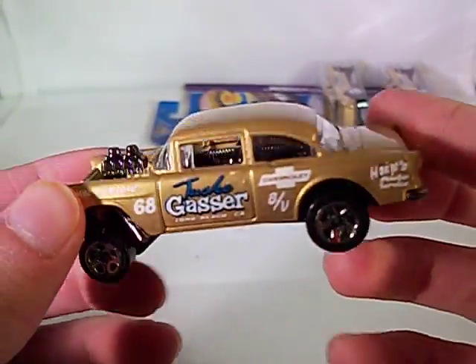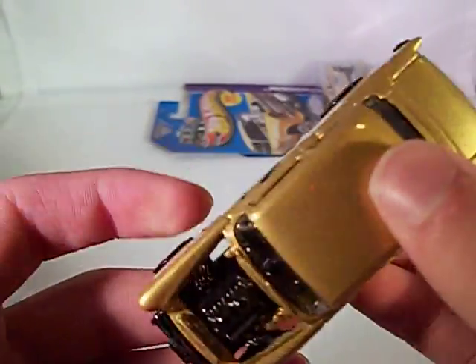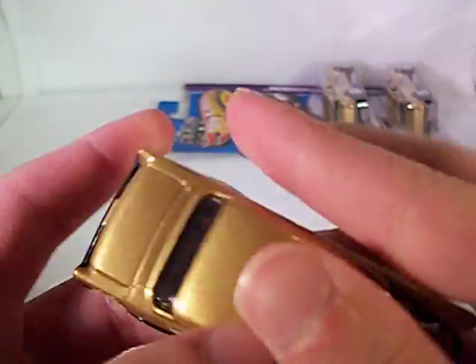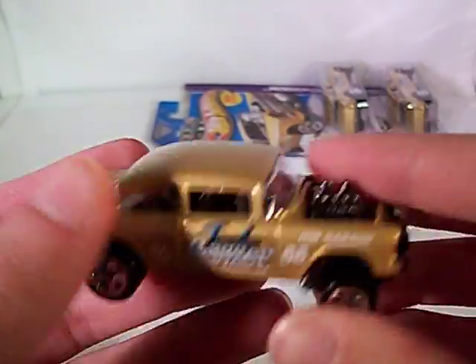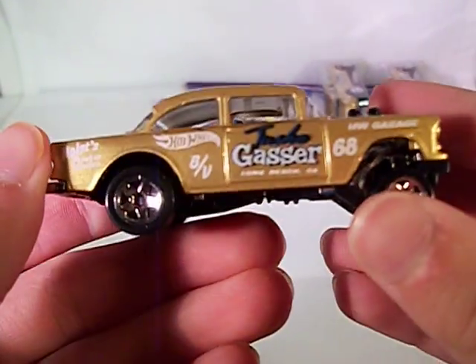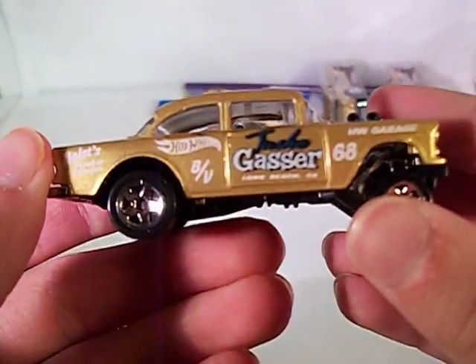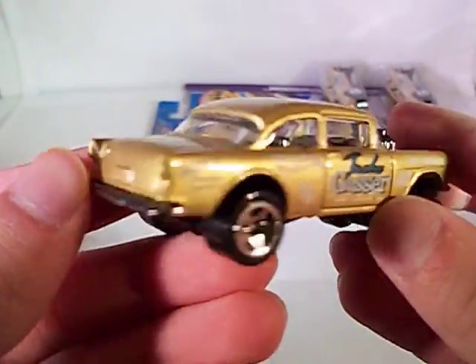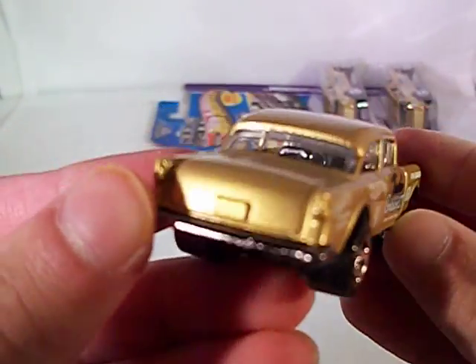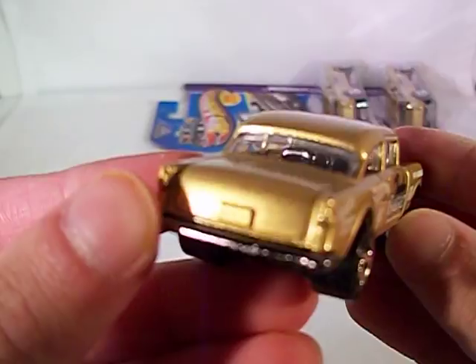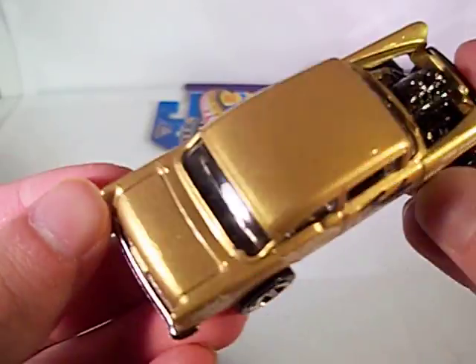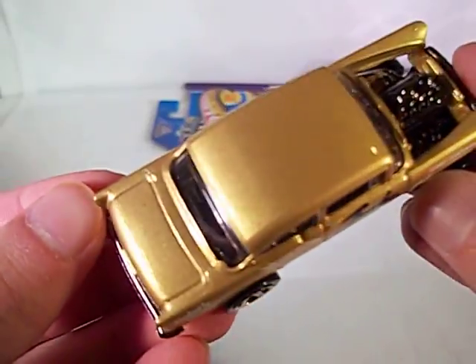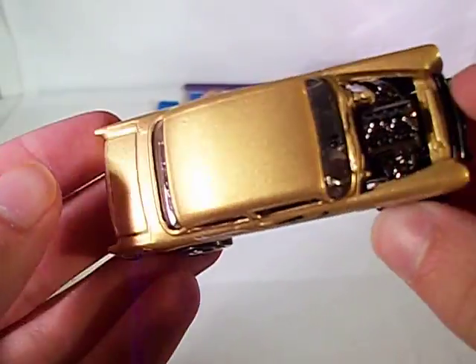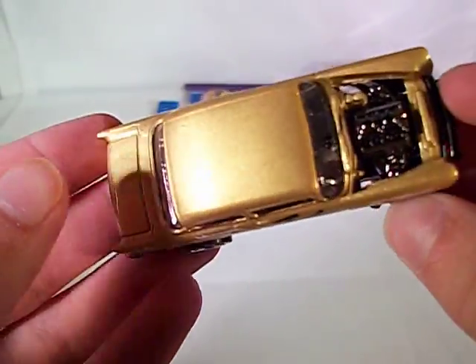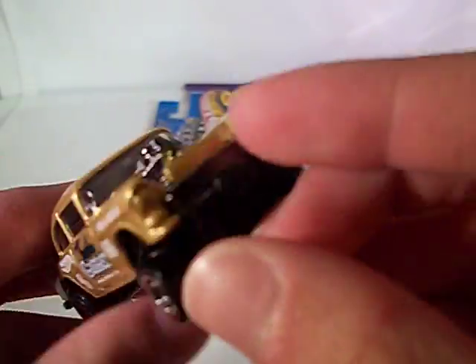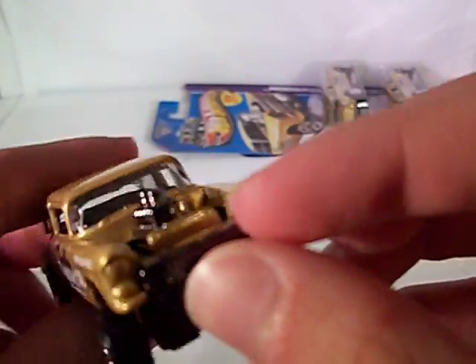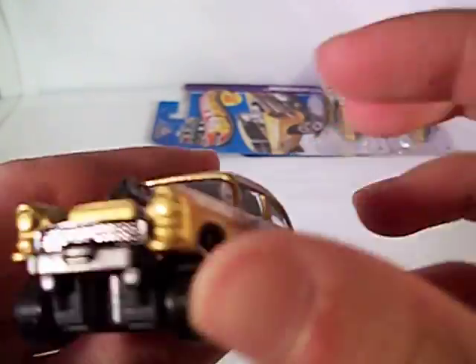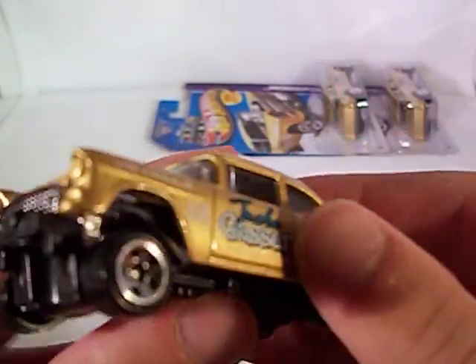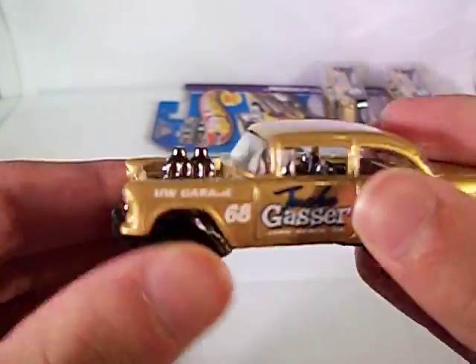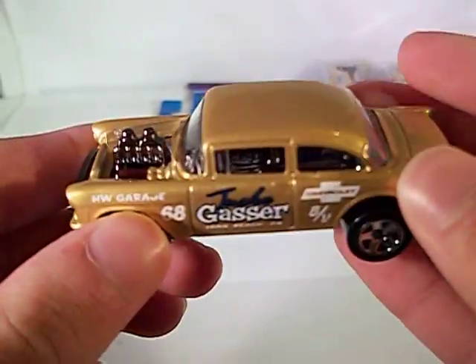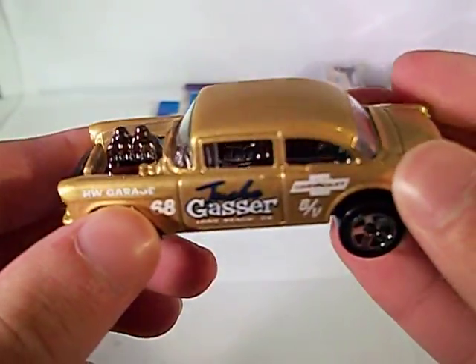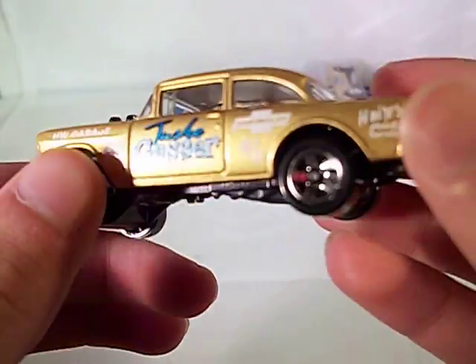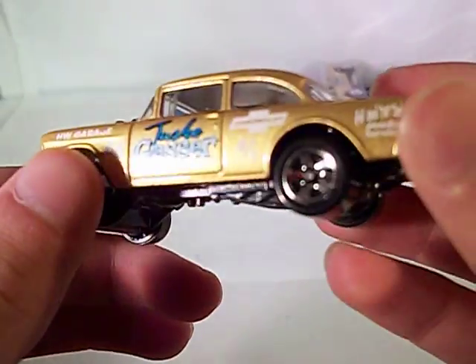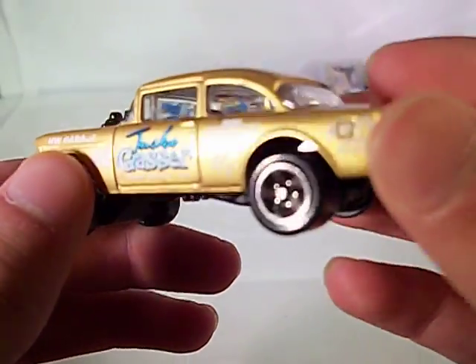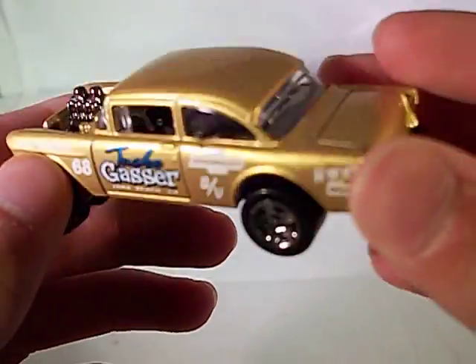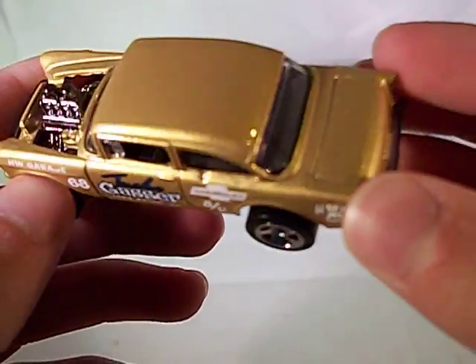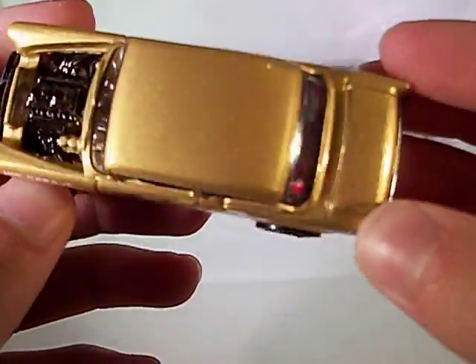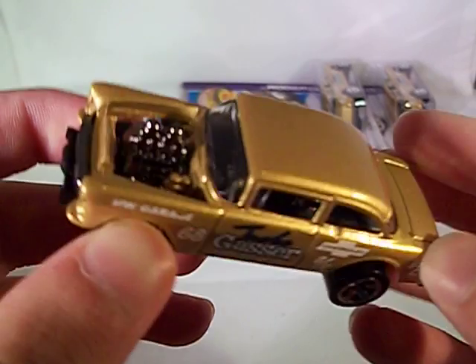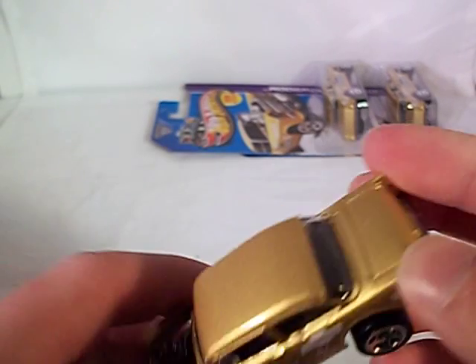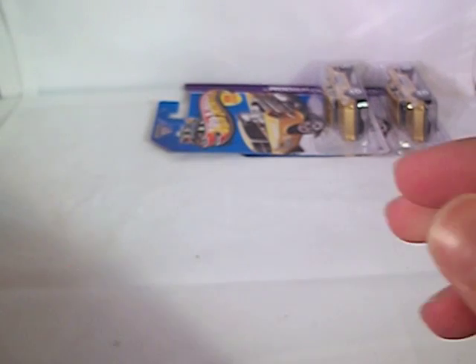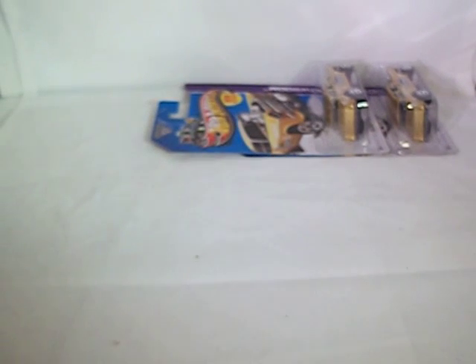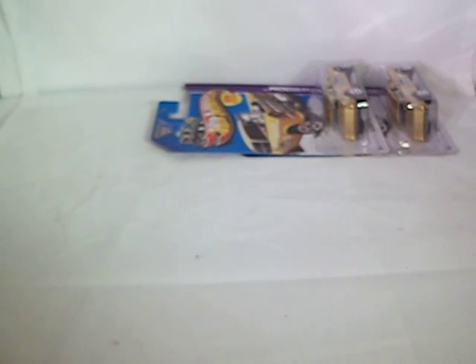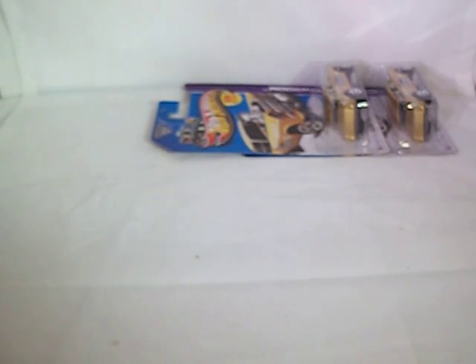I think it's got the same deco and everything — nothing special. I mean, it's nice deco, but it should be nothing new.